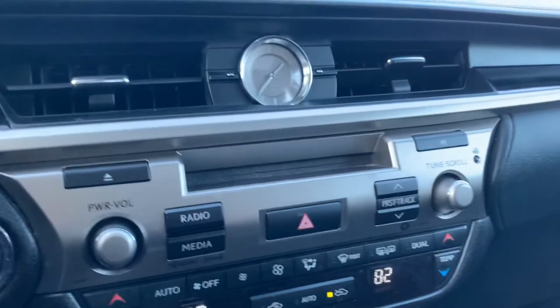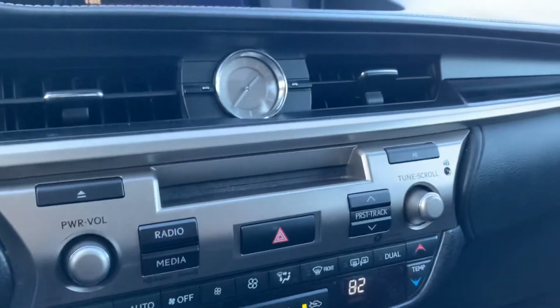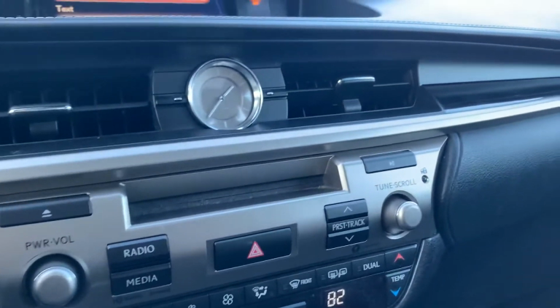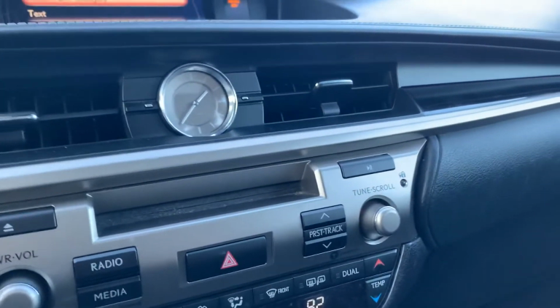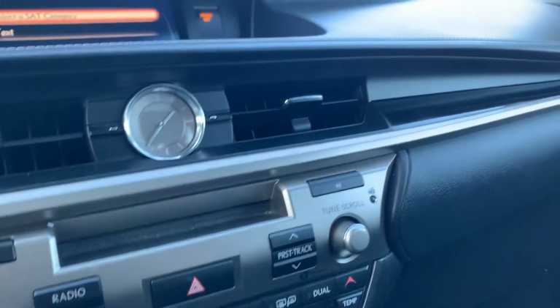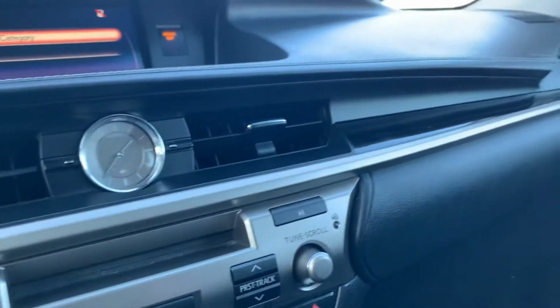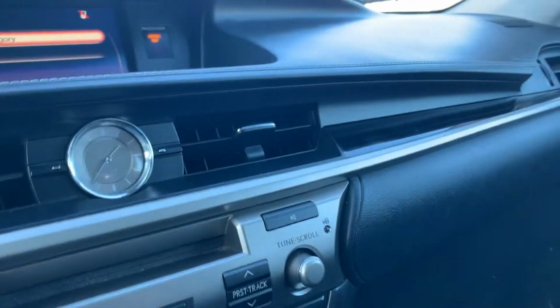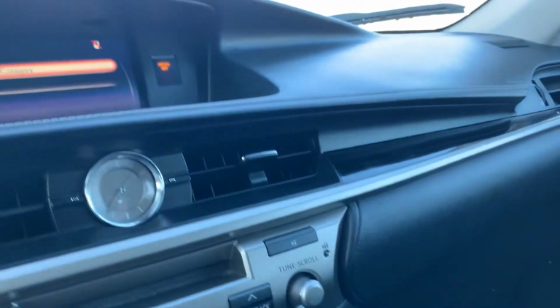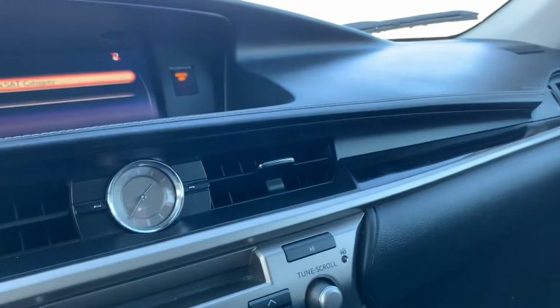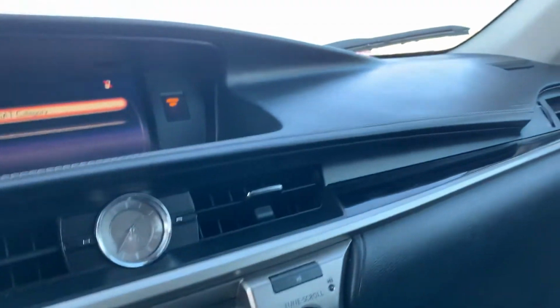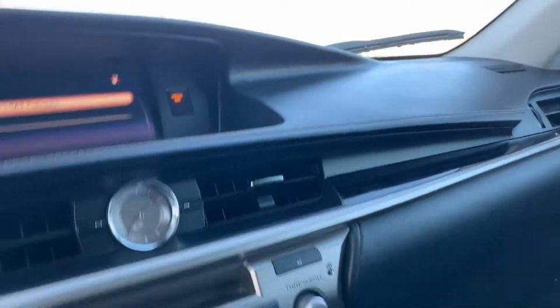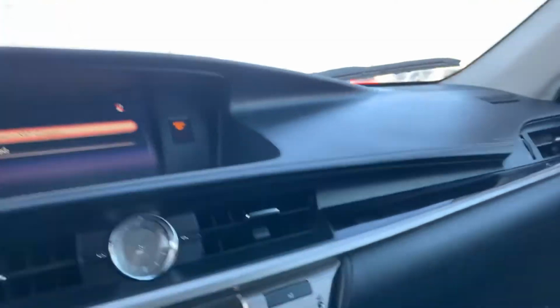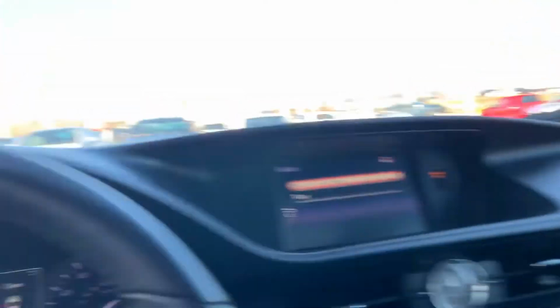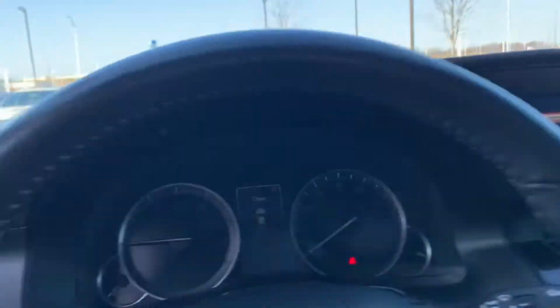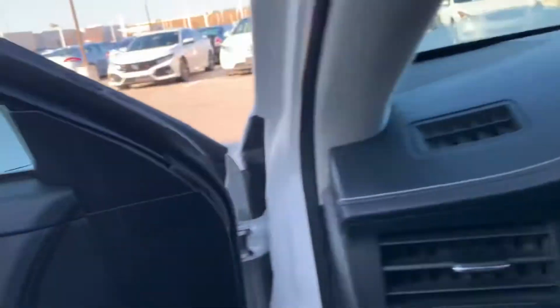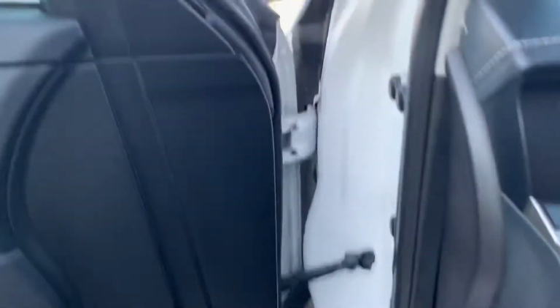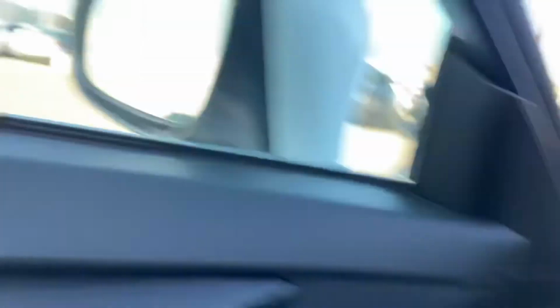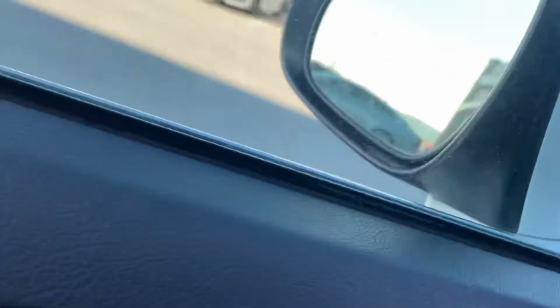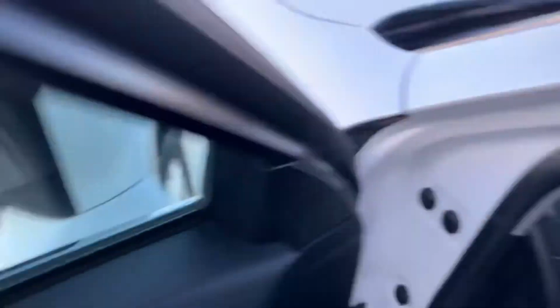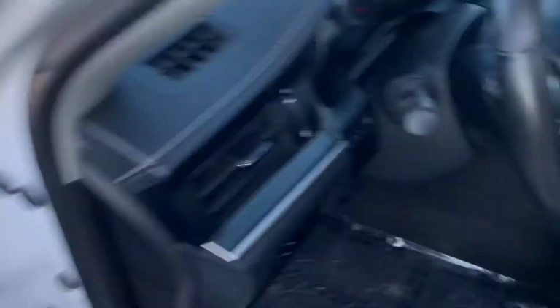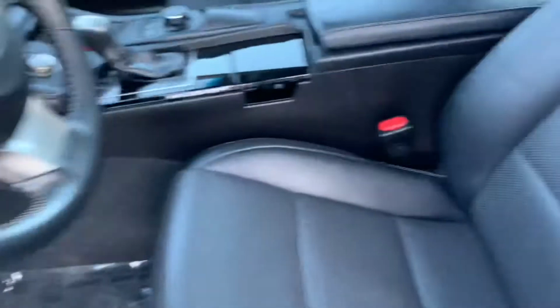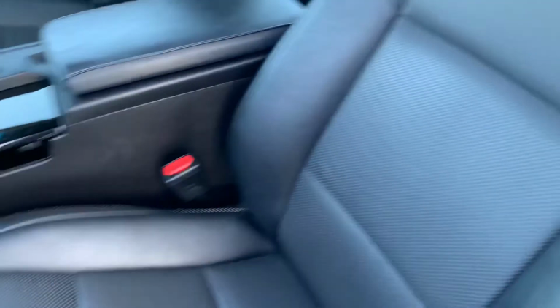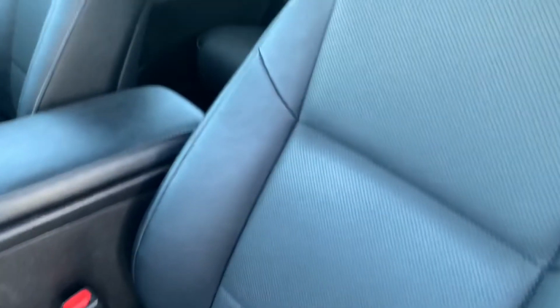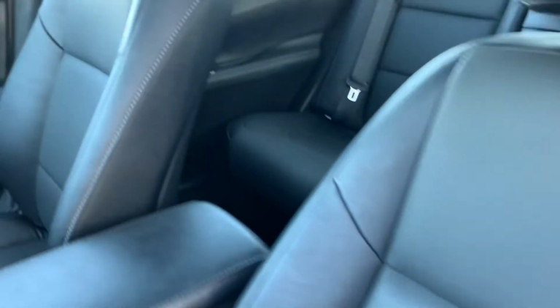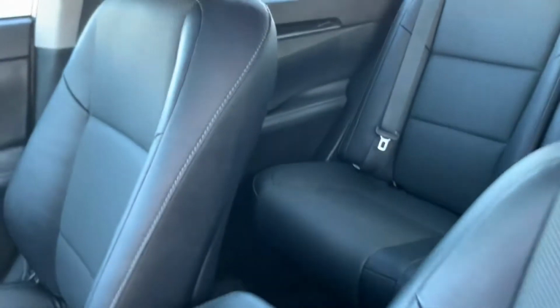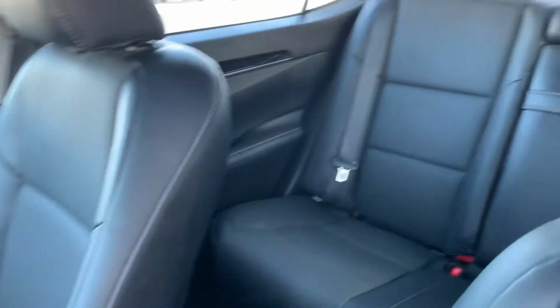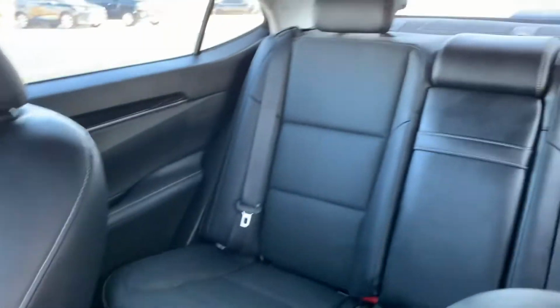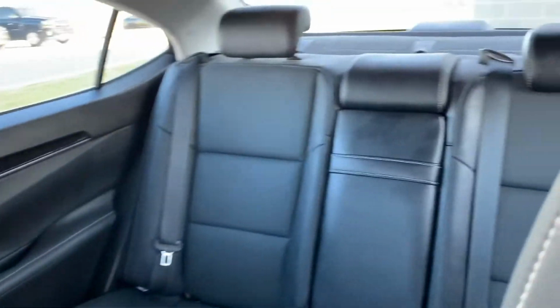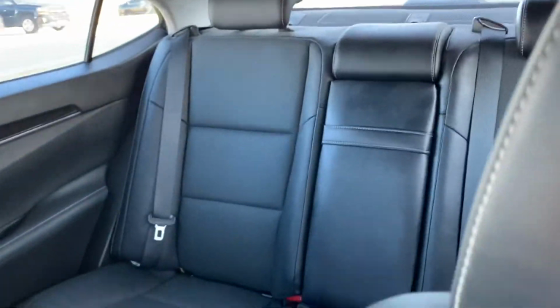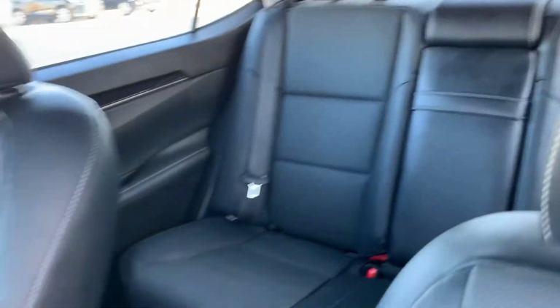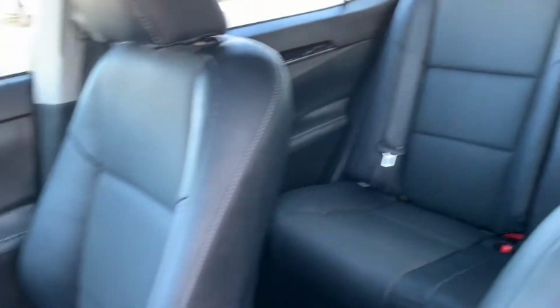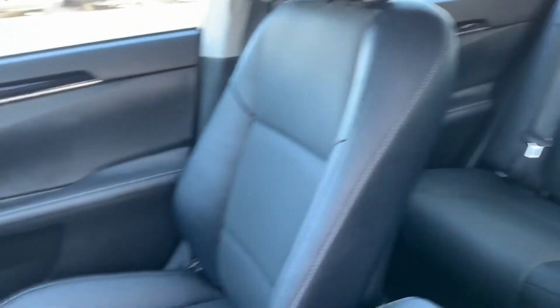I think it's really nice — these vehicles have a very nice interior. It has black leather interior, and as you can see, it's nice and clean.